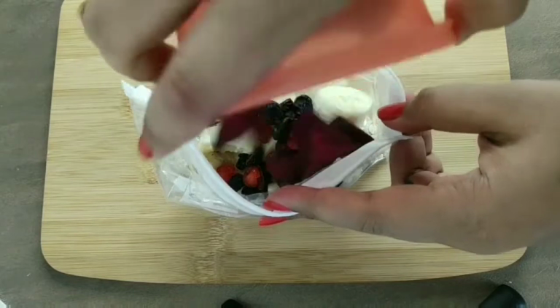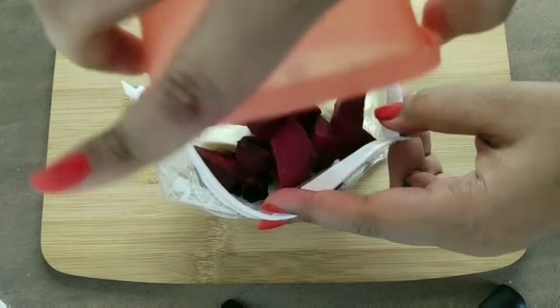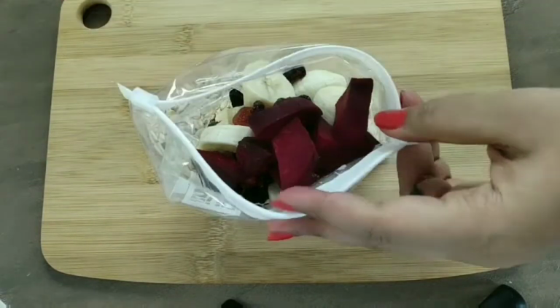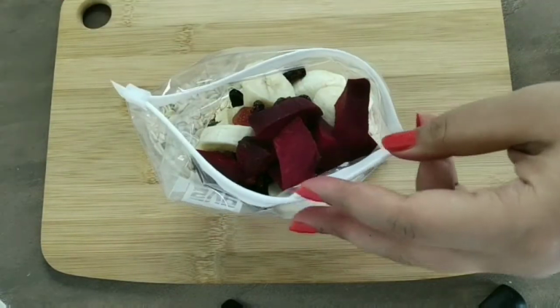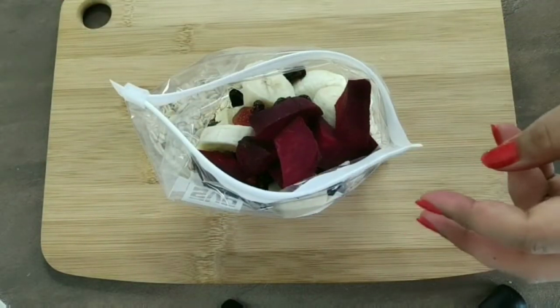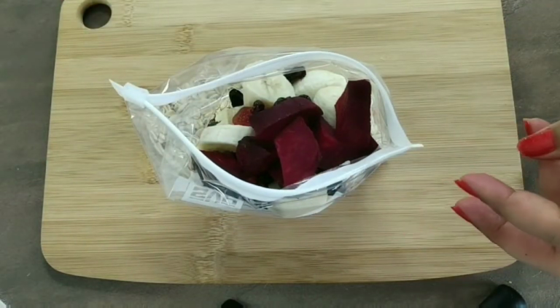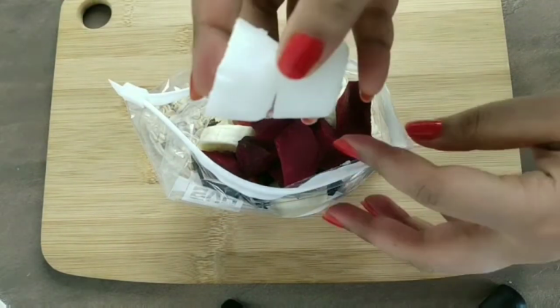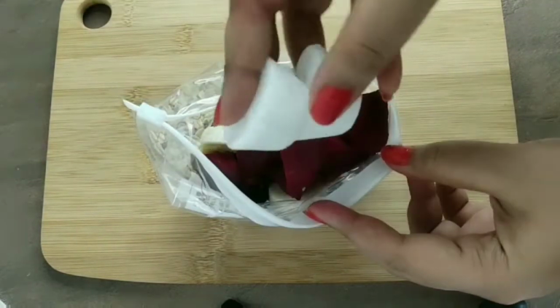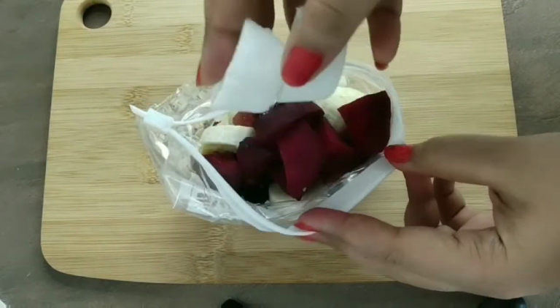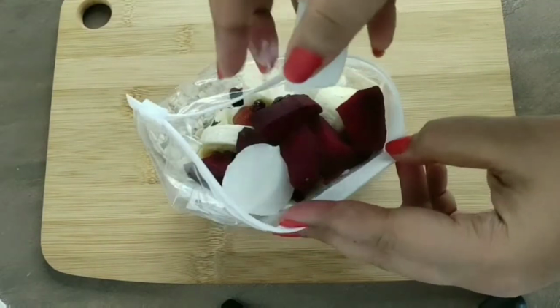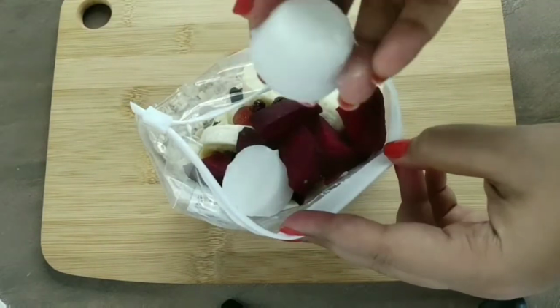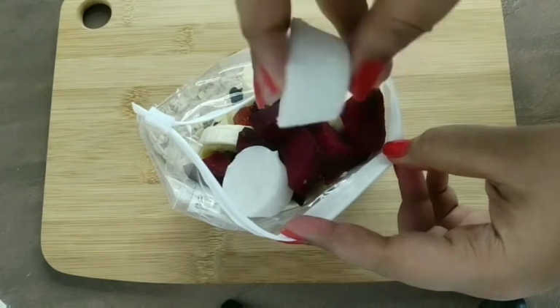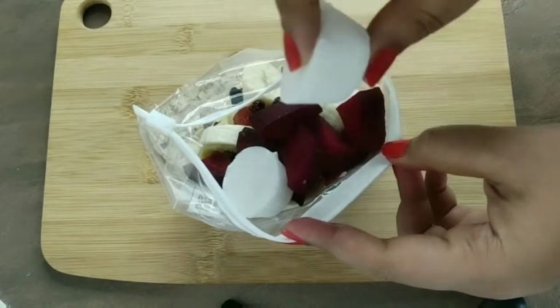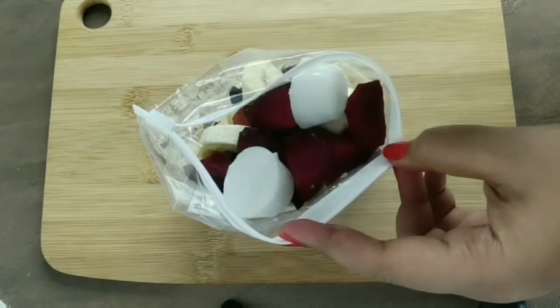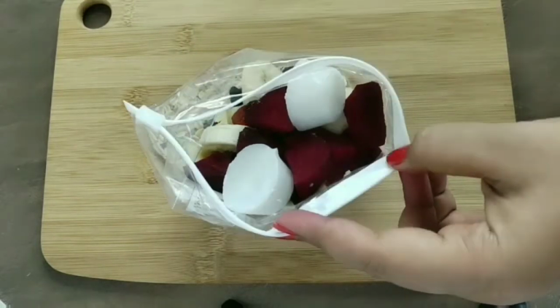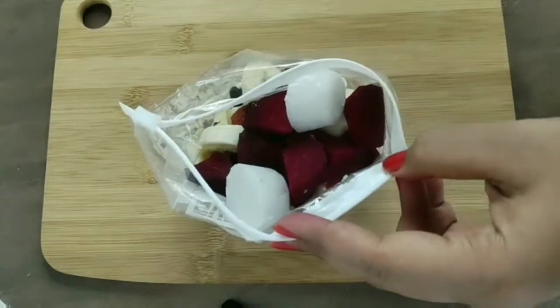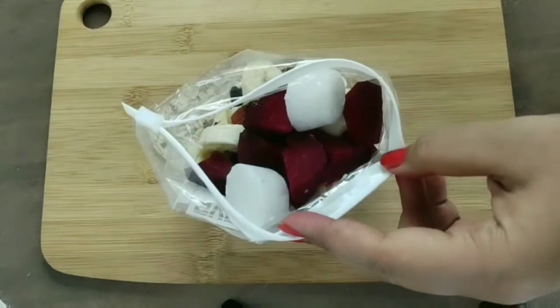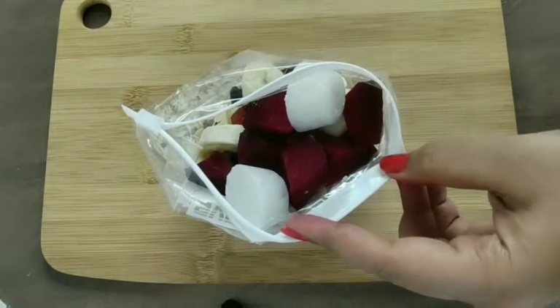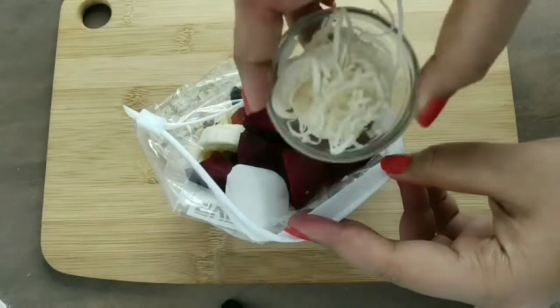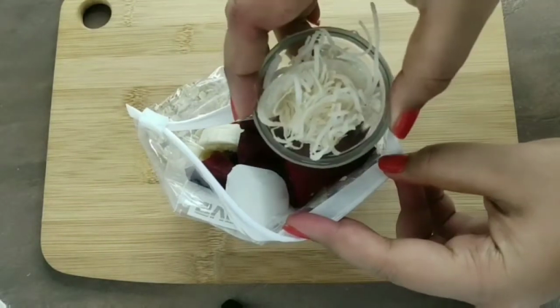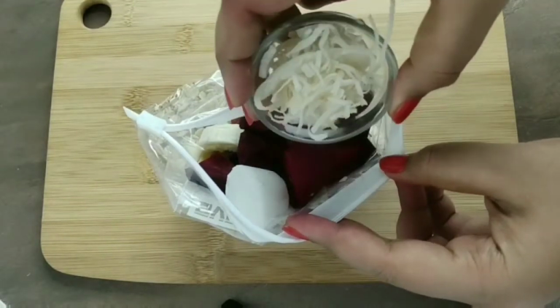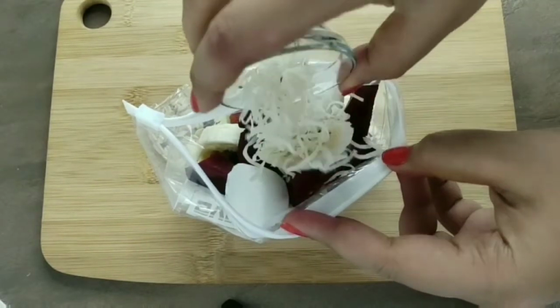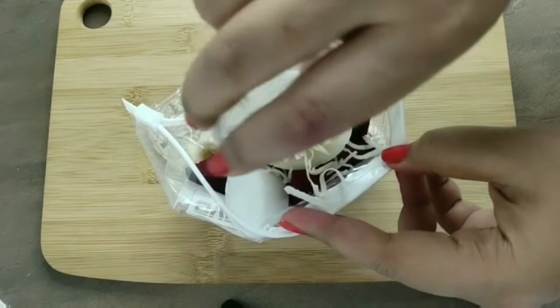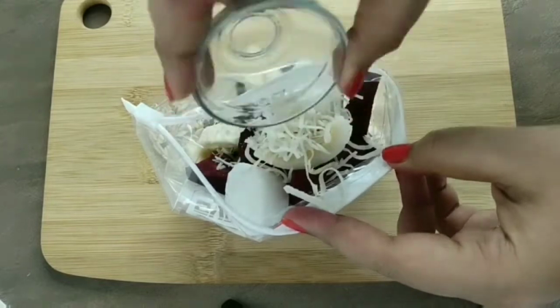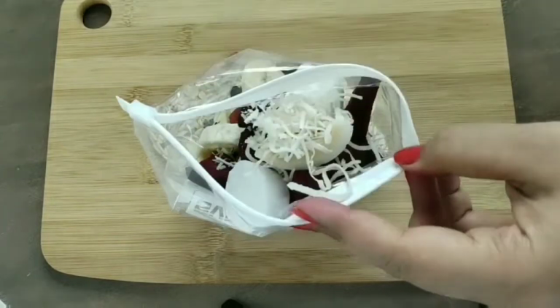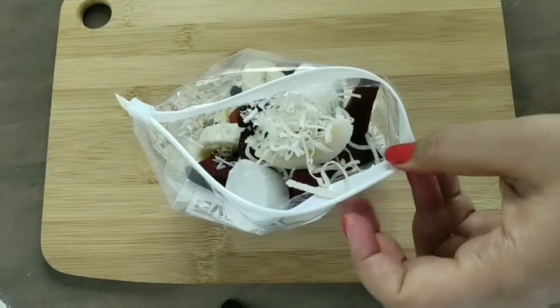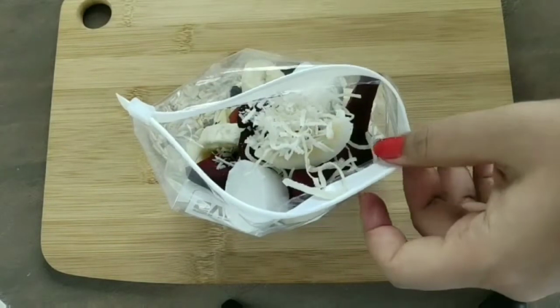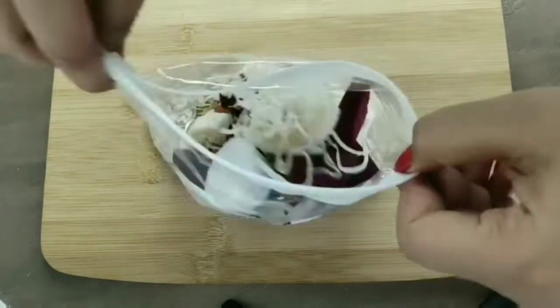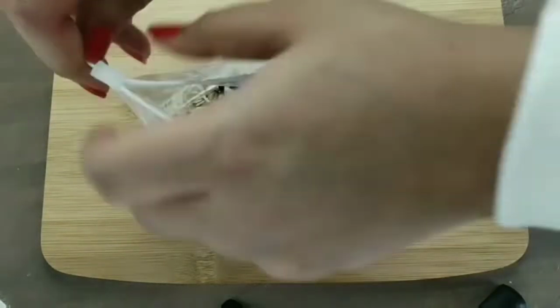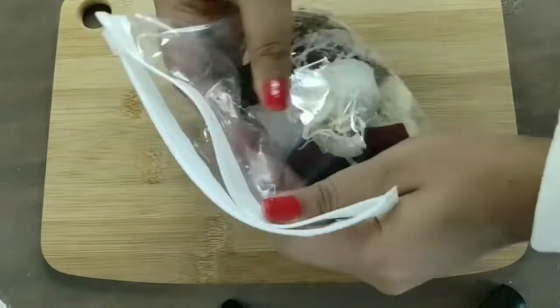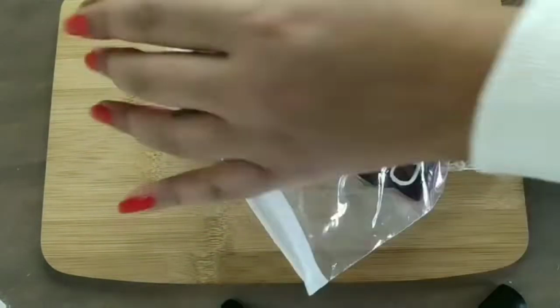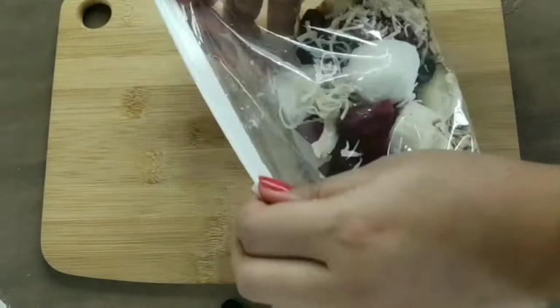I'm also adding a piece of beetroot — this really adds good color without much of a taste — two coconut milk cubes, and some shredded coconut. Berries and coconut taste amazing together, so if you like coconut you have to try this concoction!